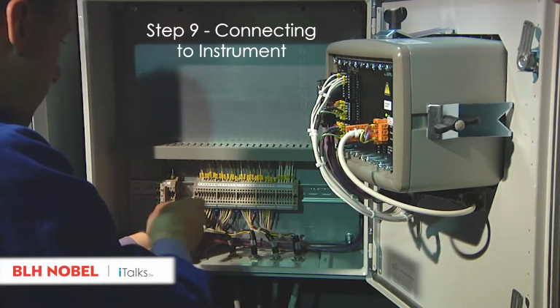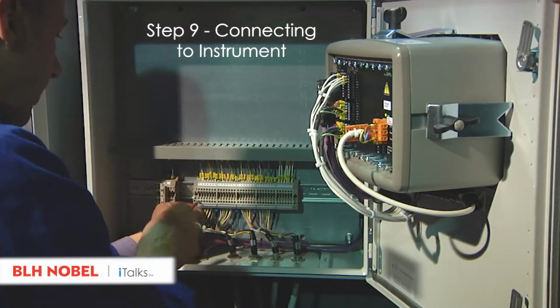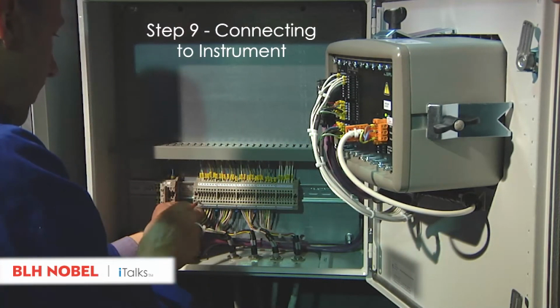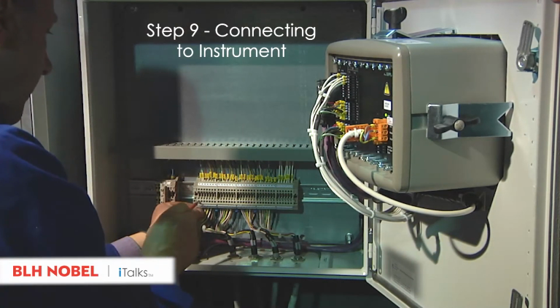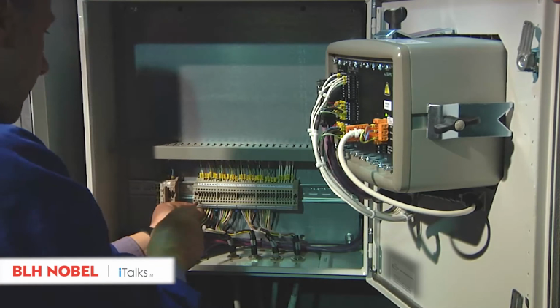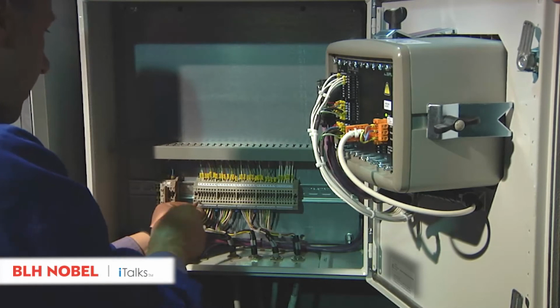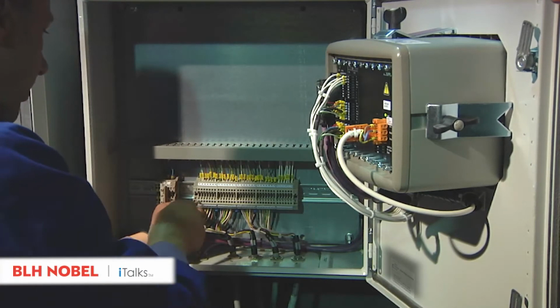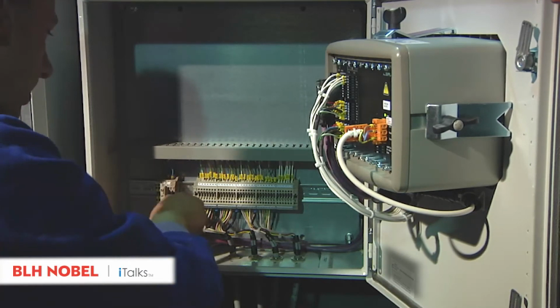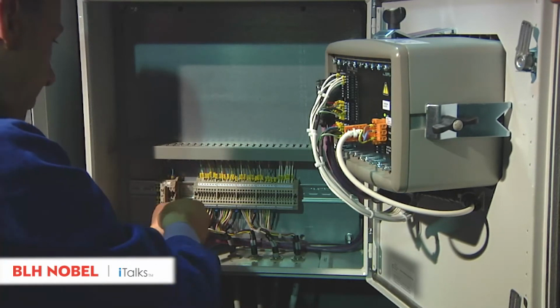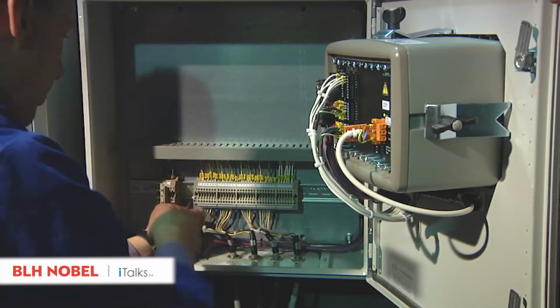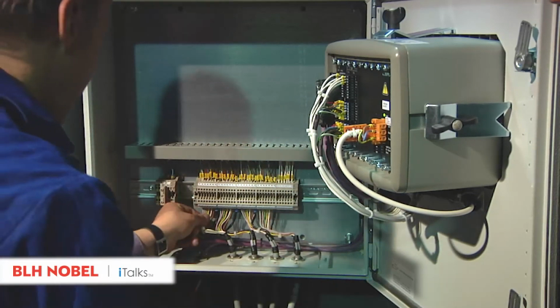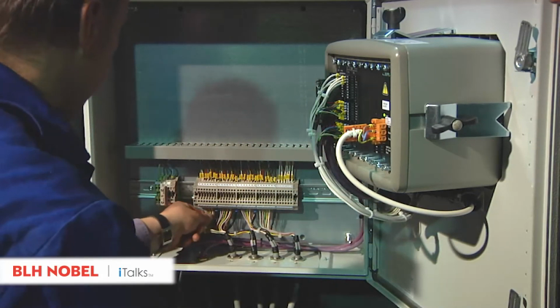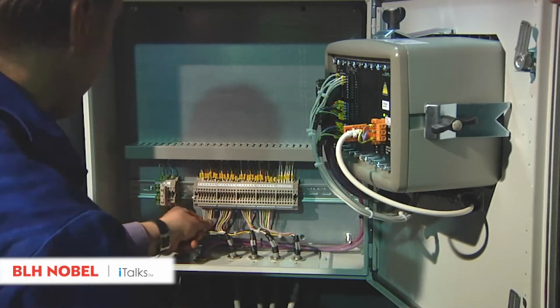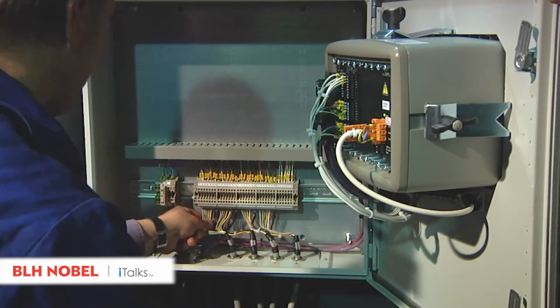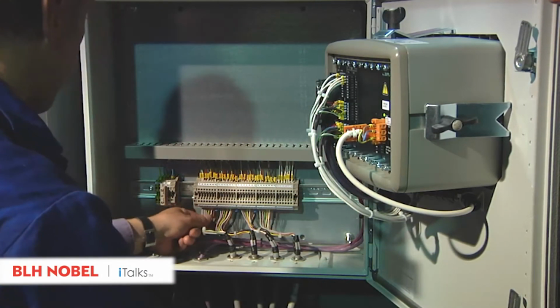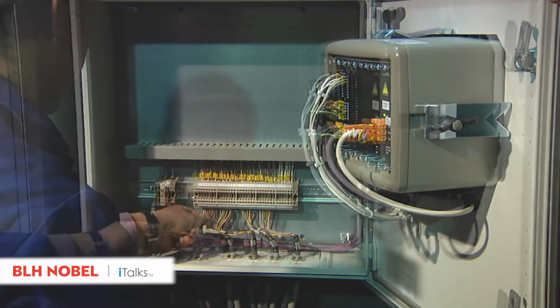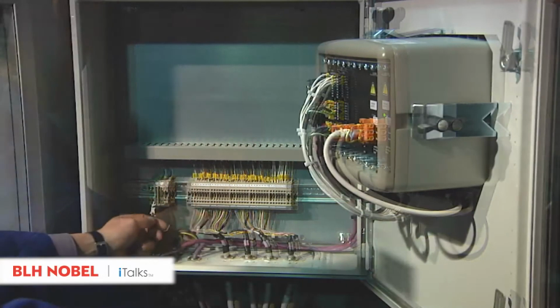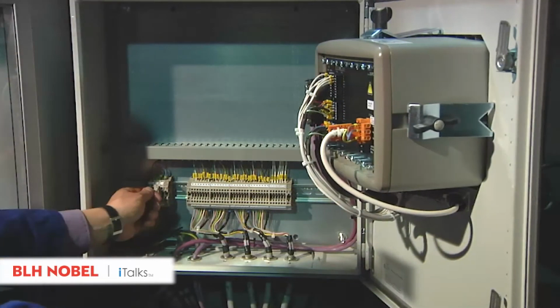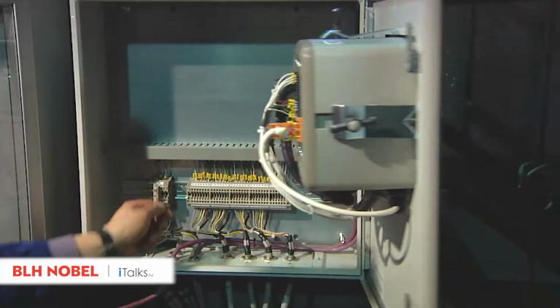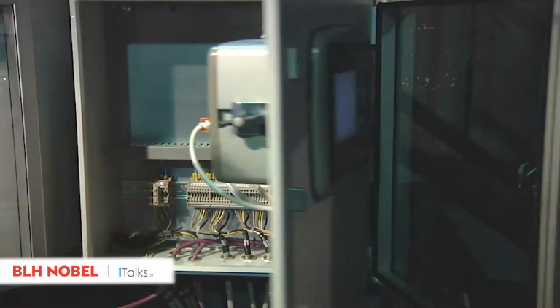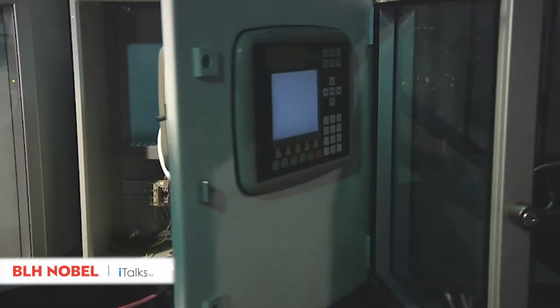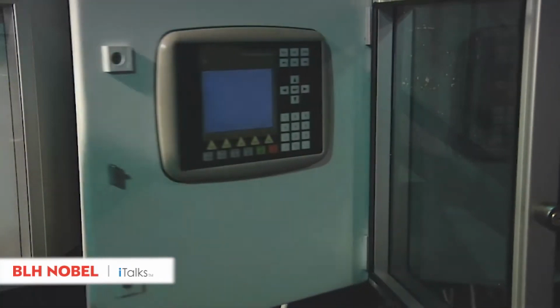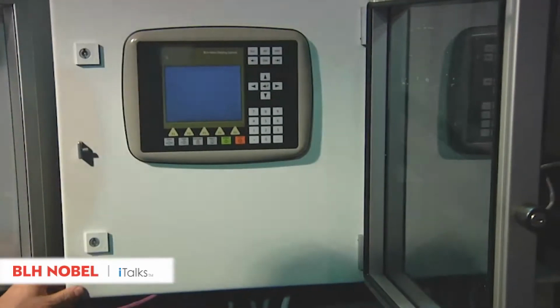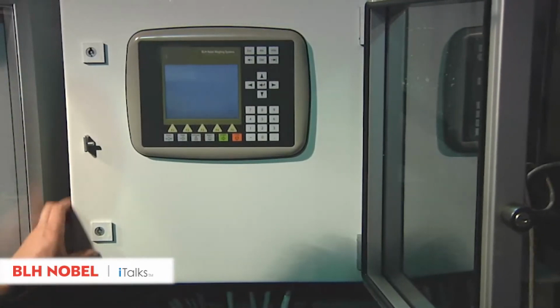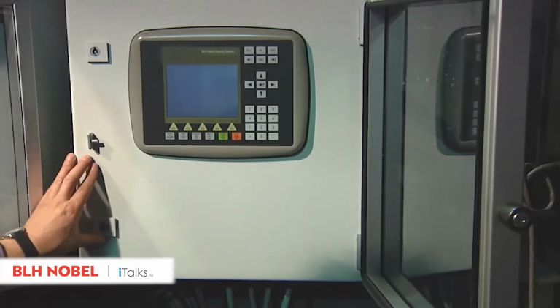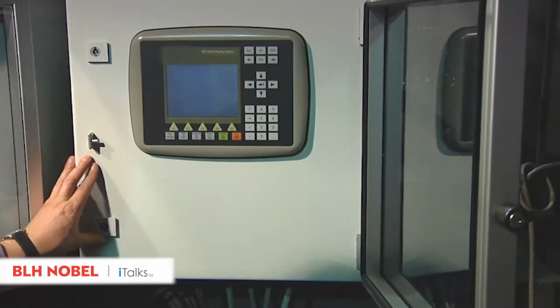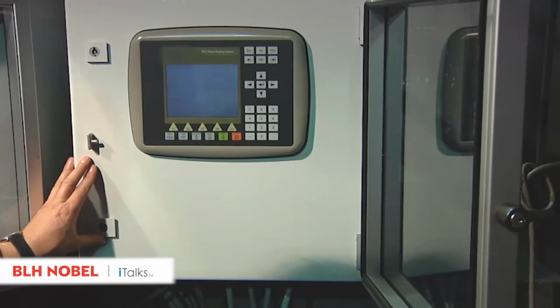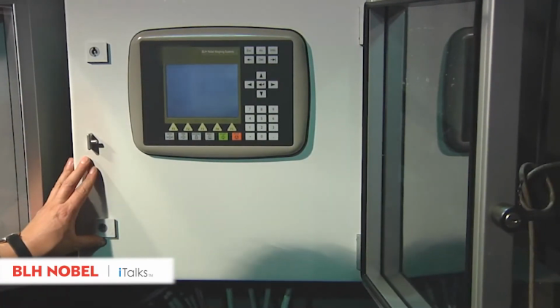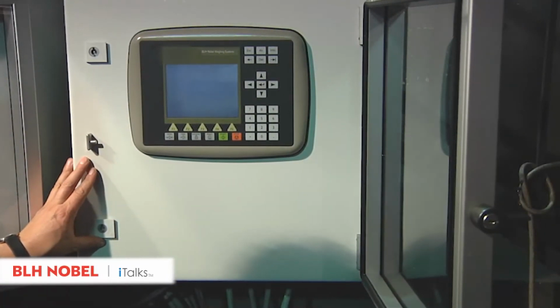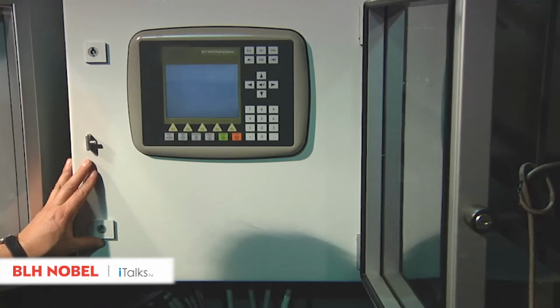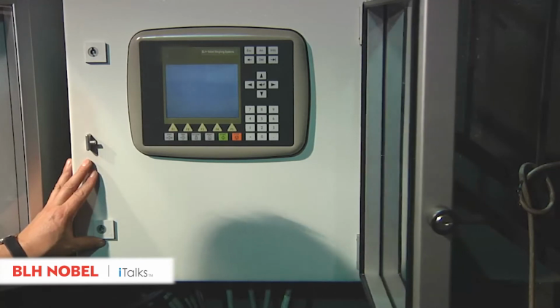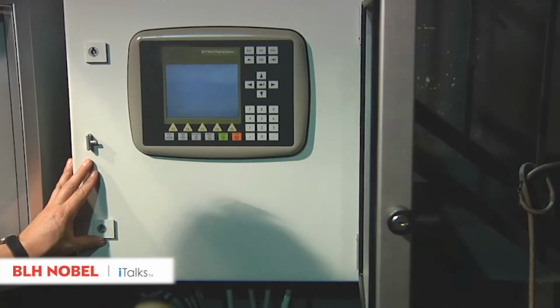The instrument is positioned in a protective cabinet. Check conductors for tight fit. Switch on power and close the control instrument cabinet. Check the instrument's parameter settings and enter previously calculated calibration data.